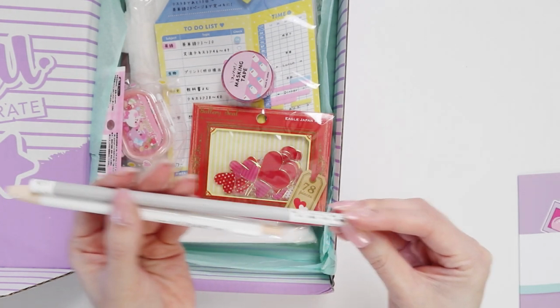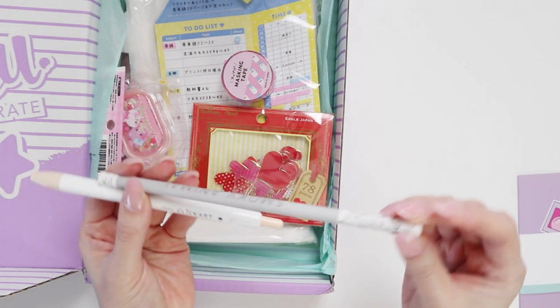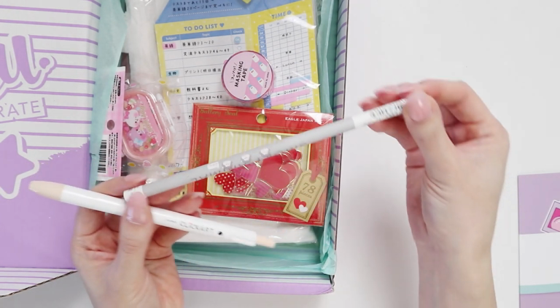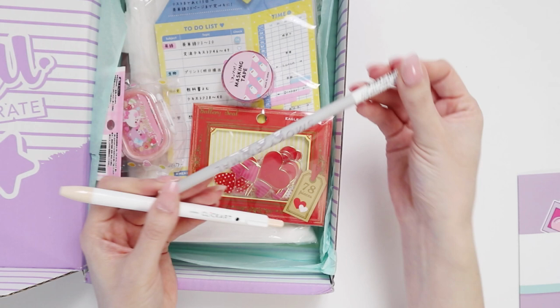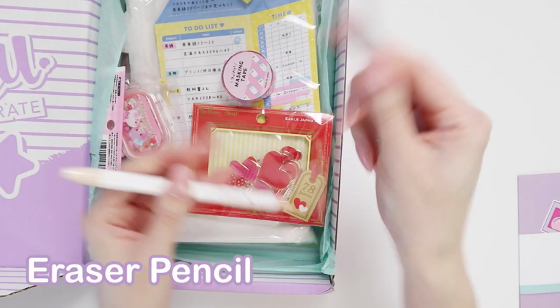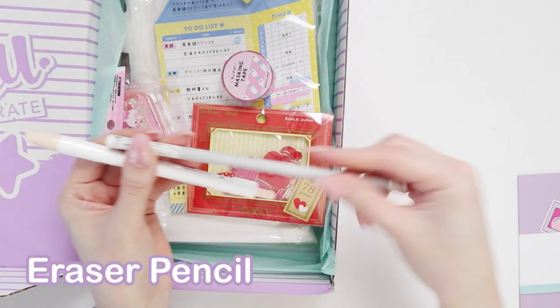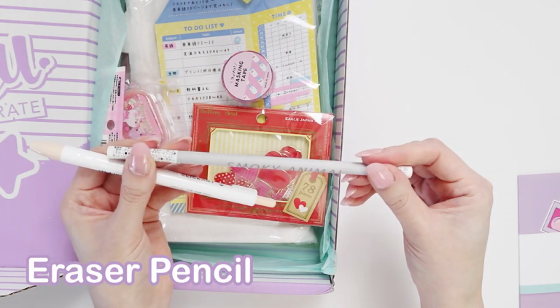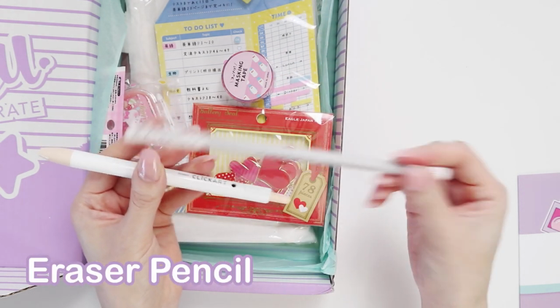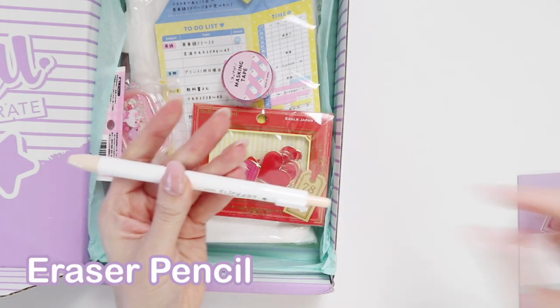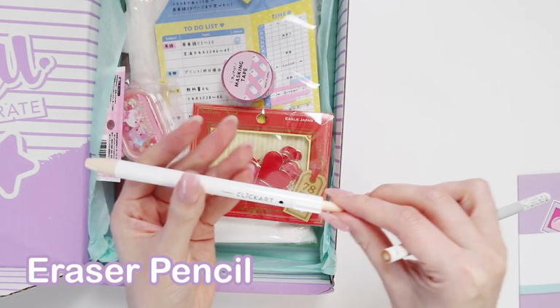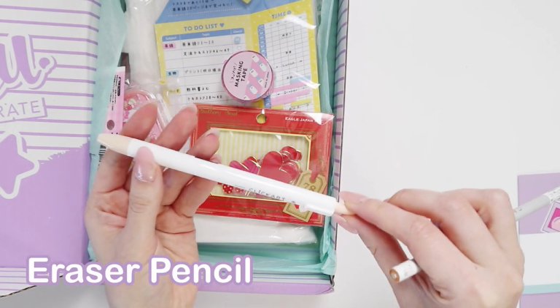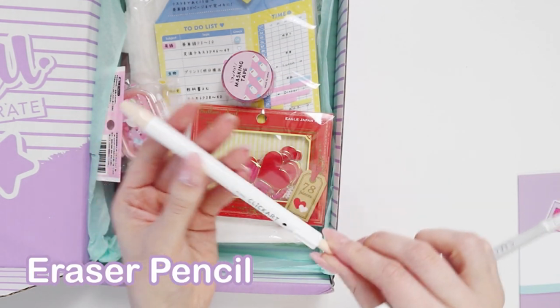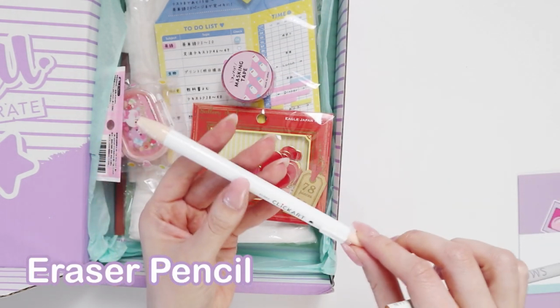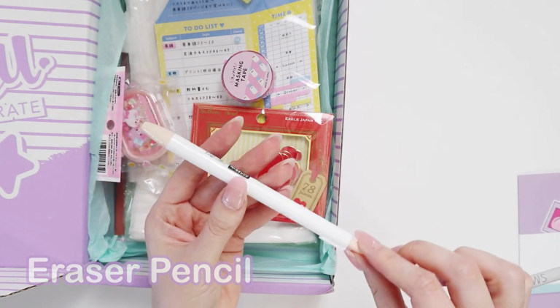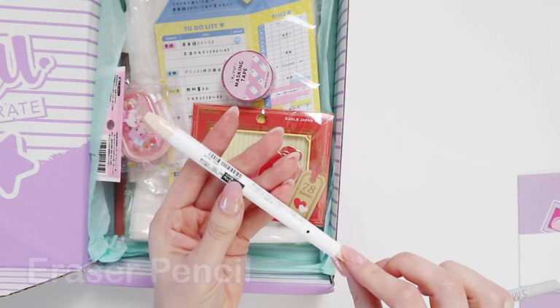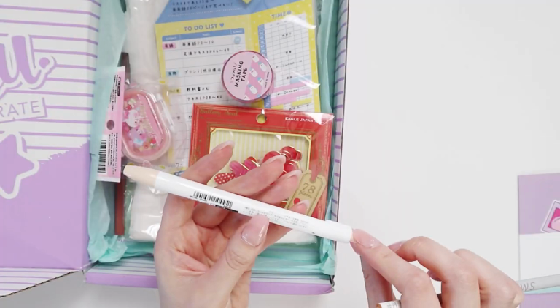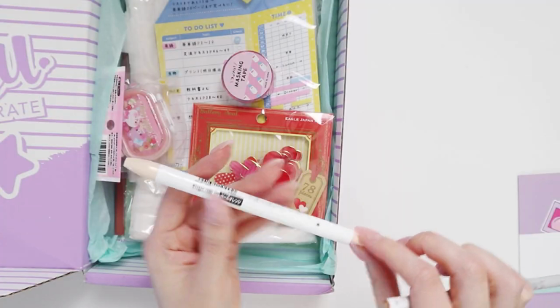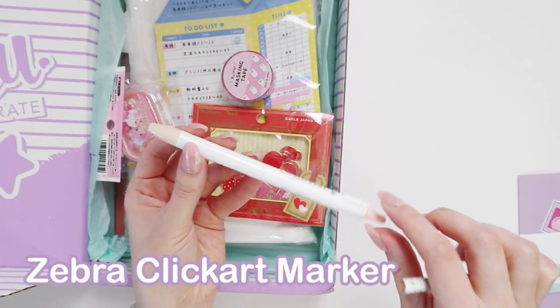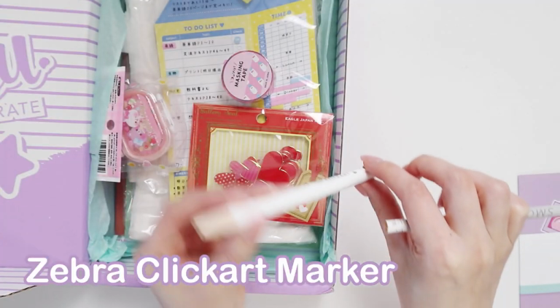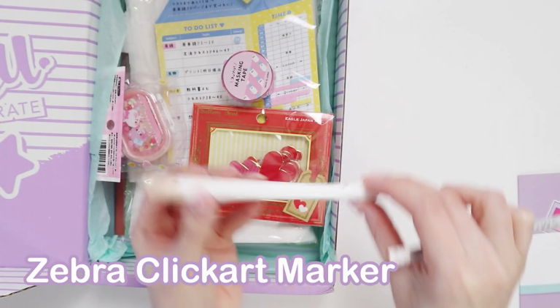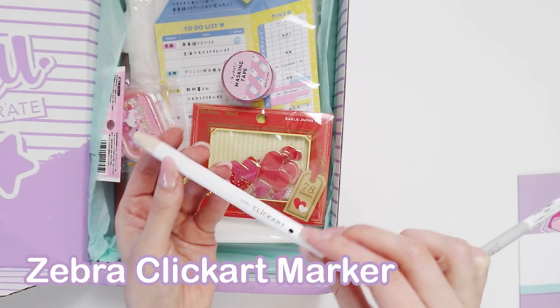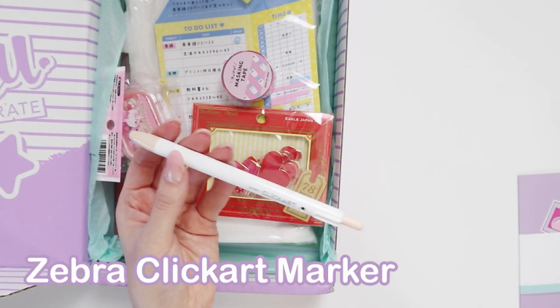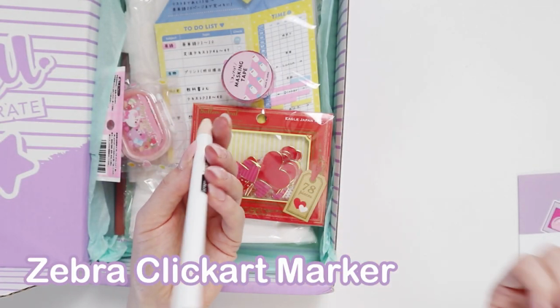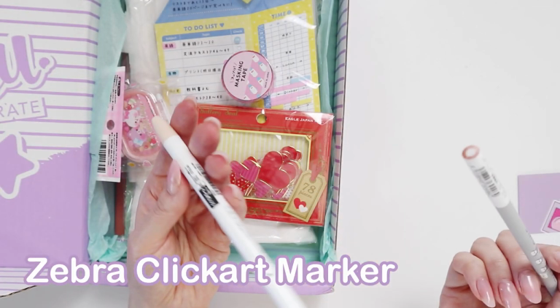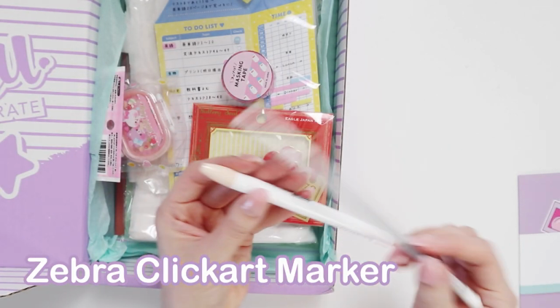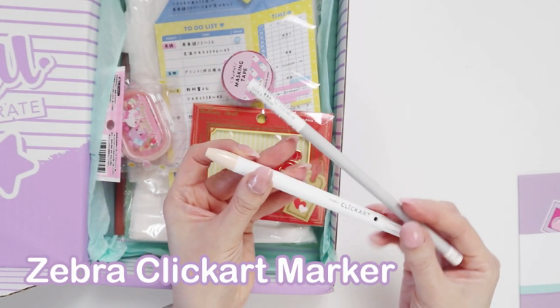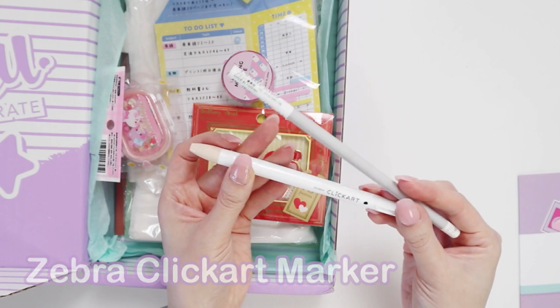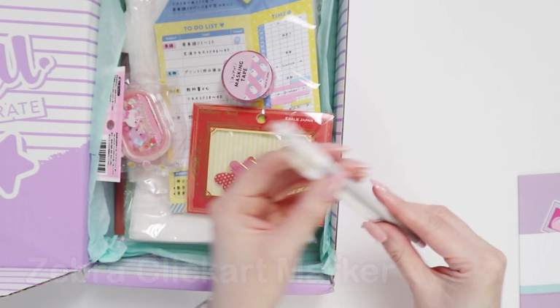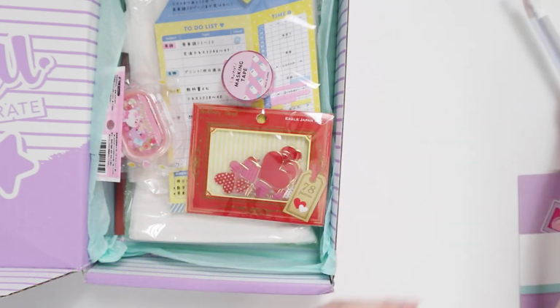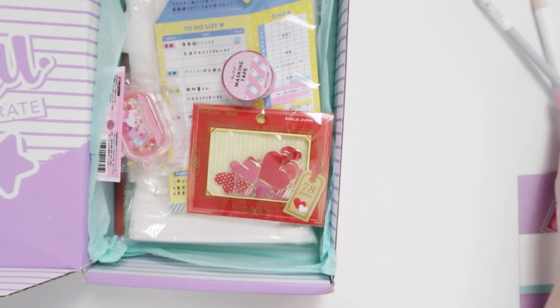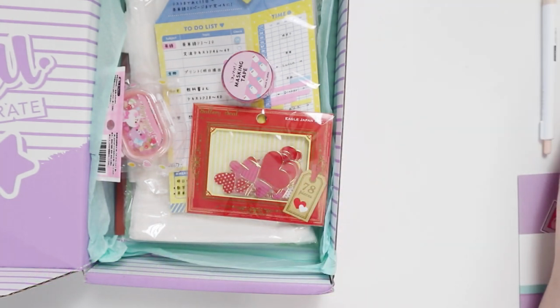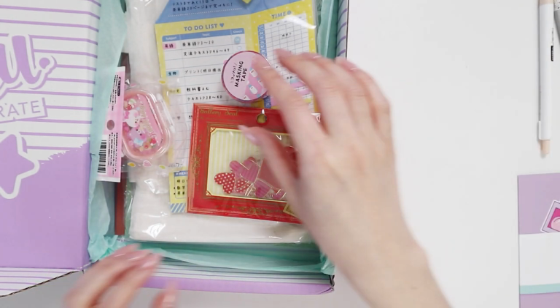So we have a pencil and then we have a Zebra Click Art pen, which I probably already have. I'll have to double check because I bought a few sets of these, but let's try that at the end of the video.